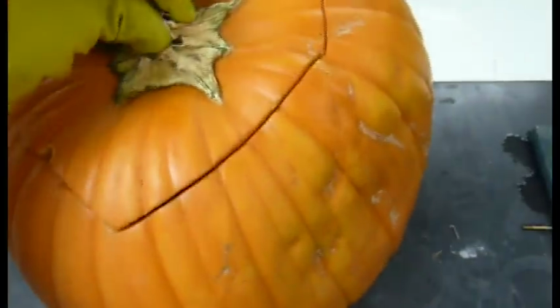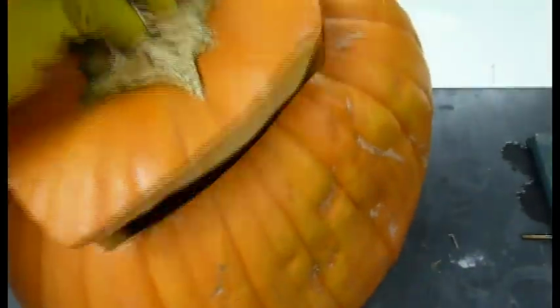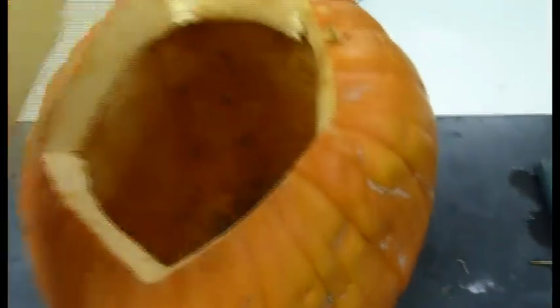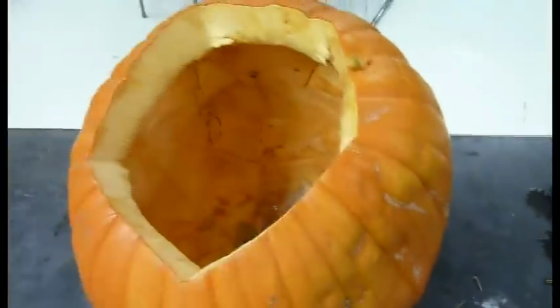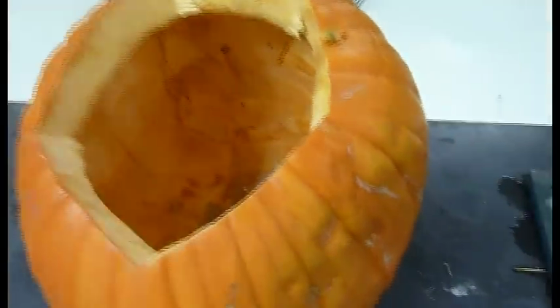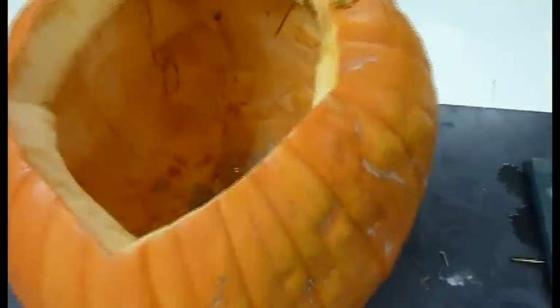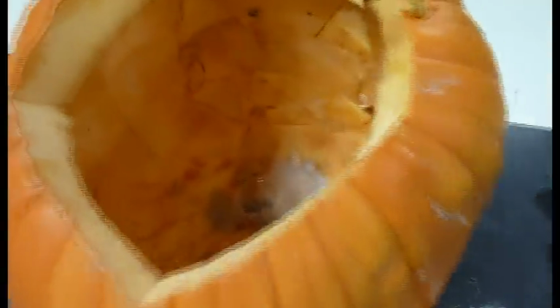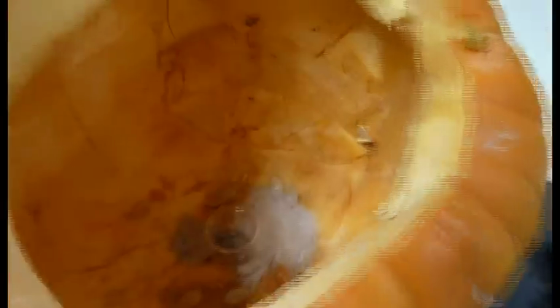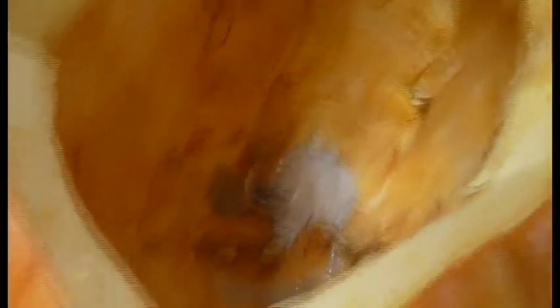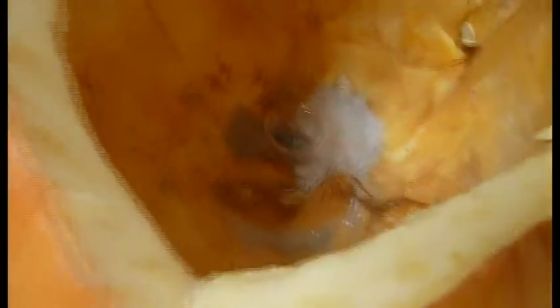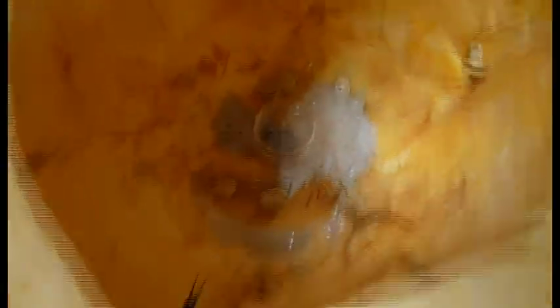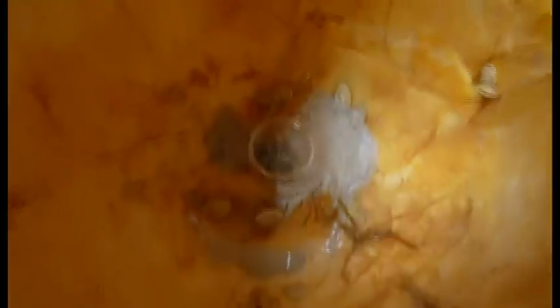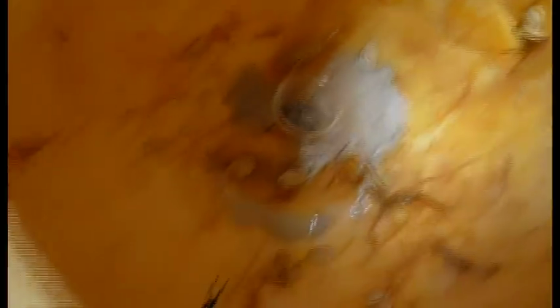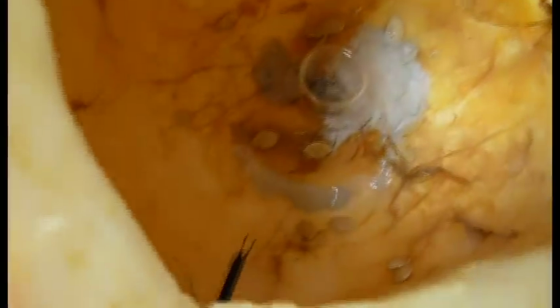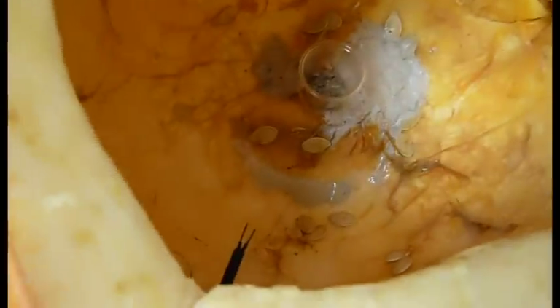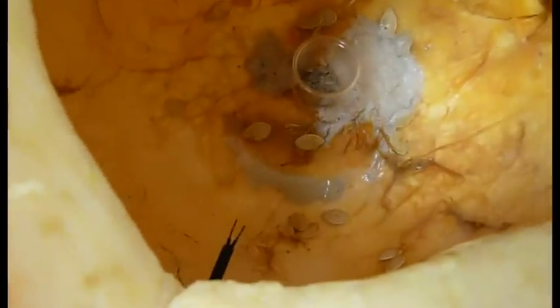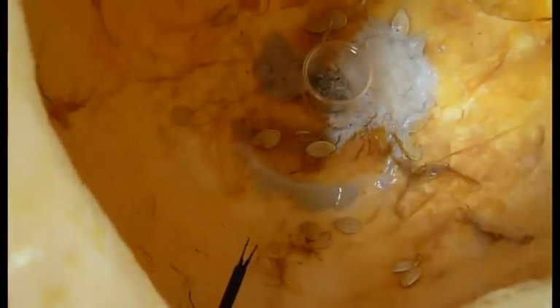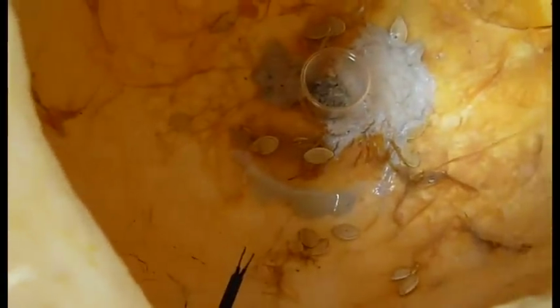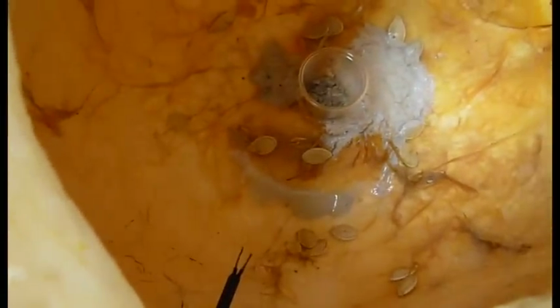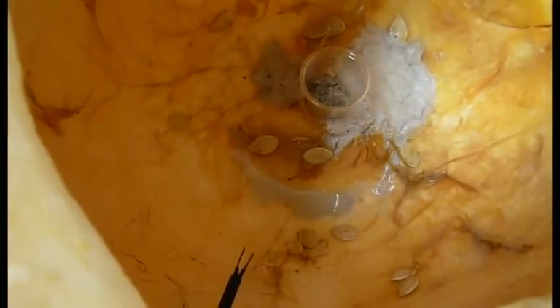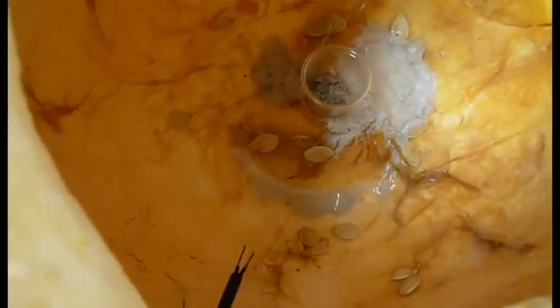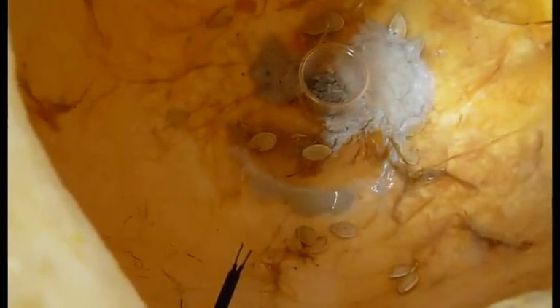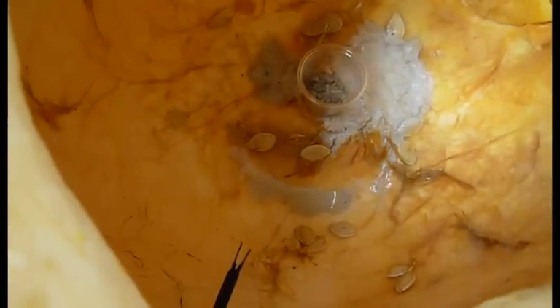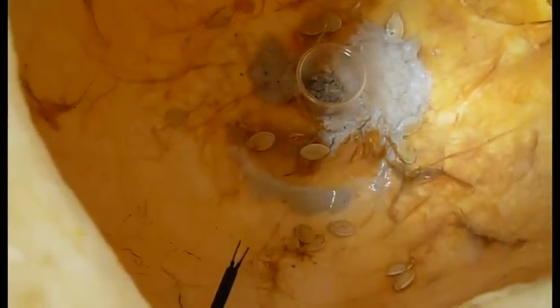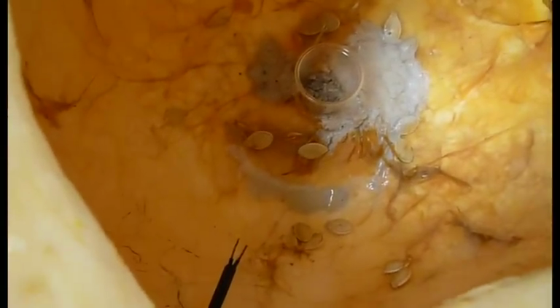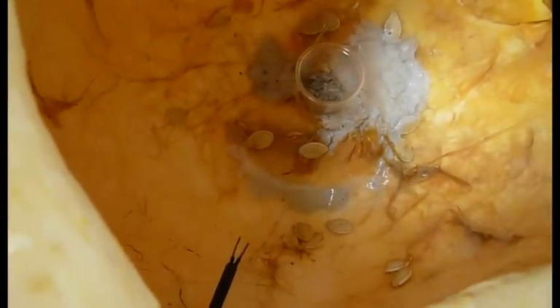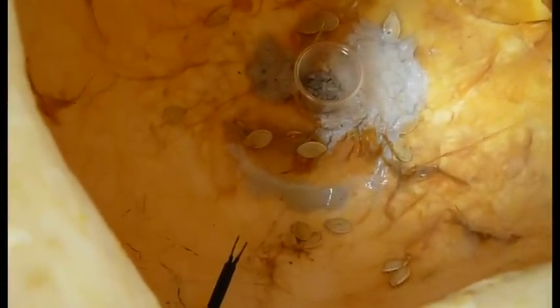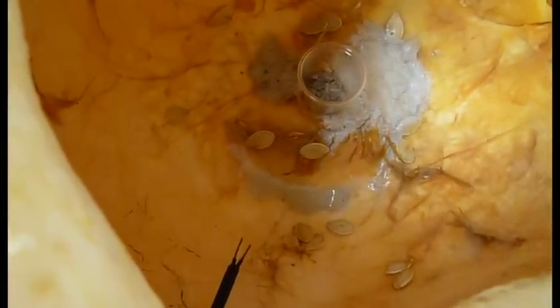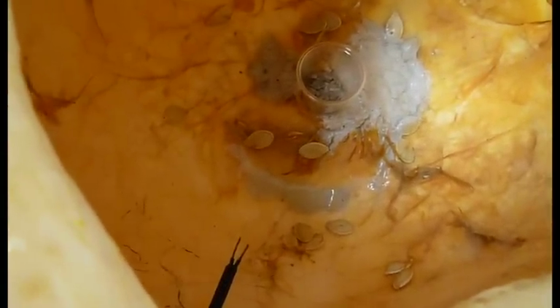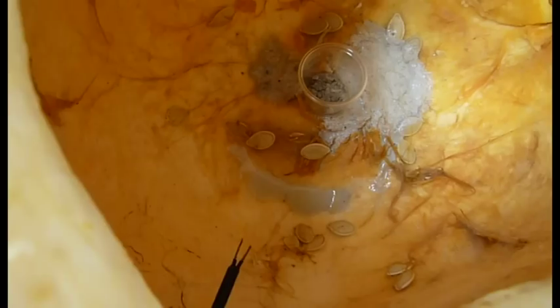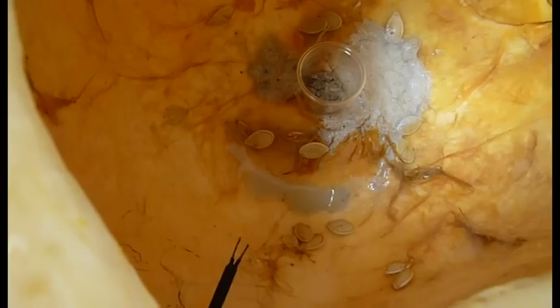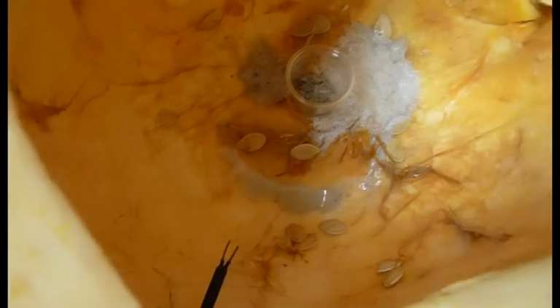We open it up, we can see the two leads kind of poking out there. Test it out, see if it works — you see a little spark. Looks good.